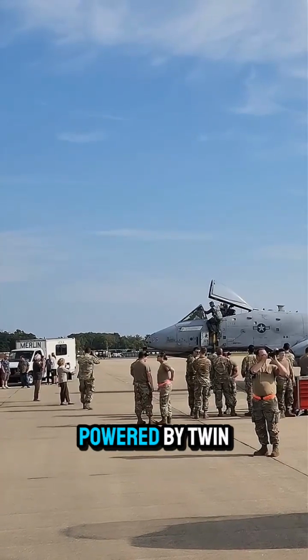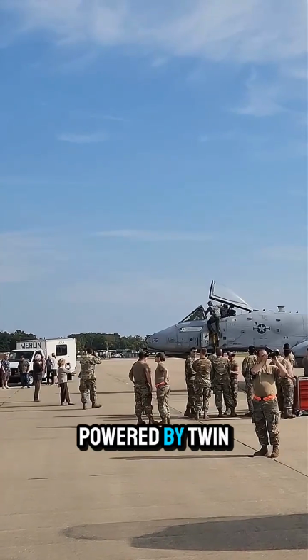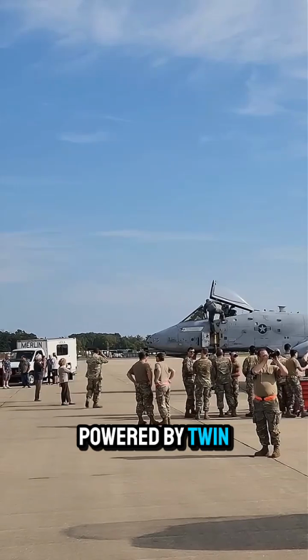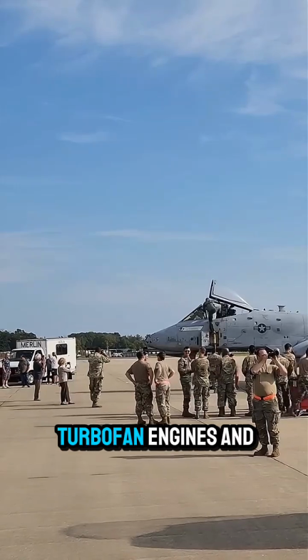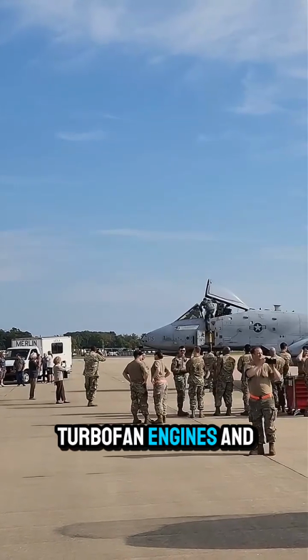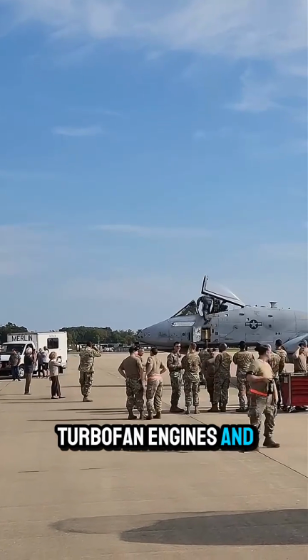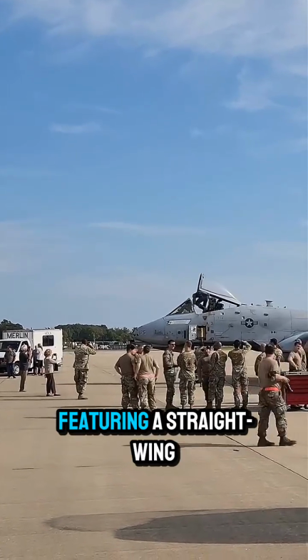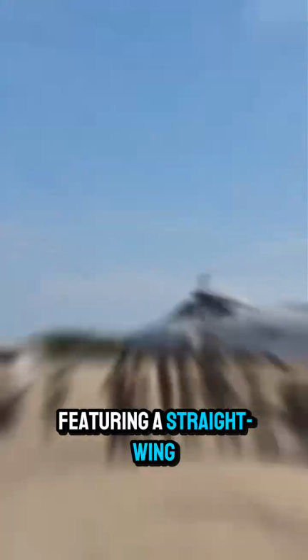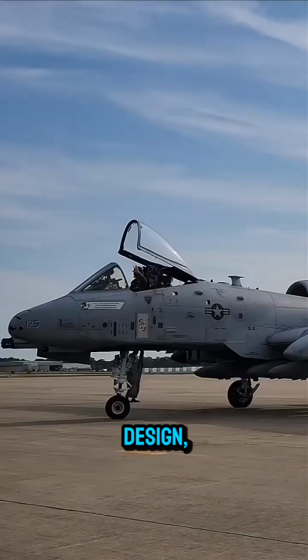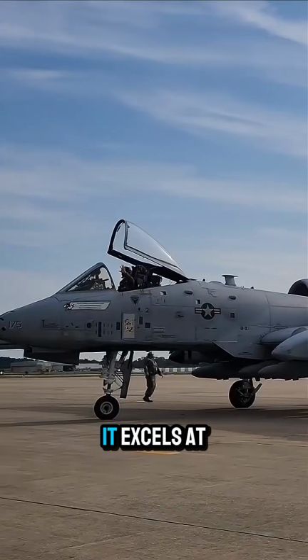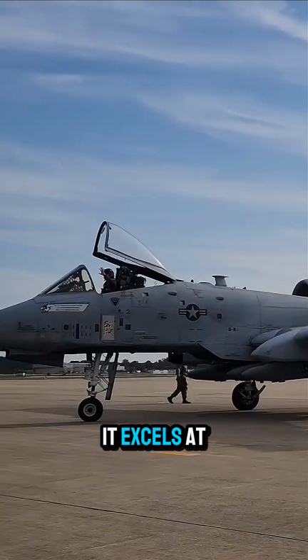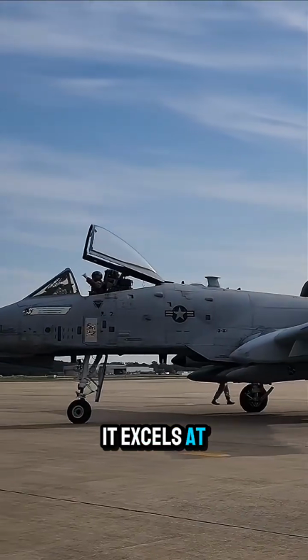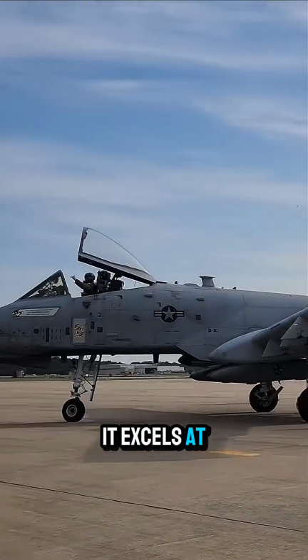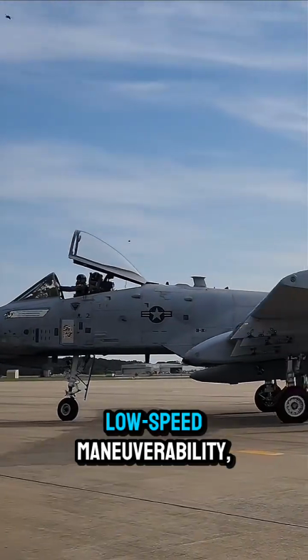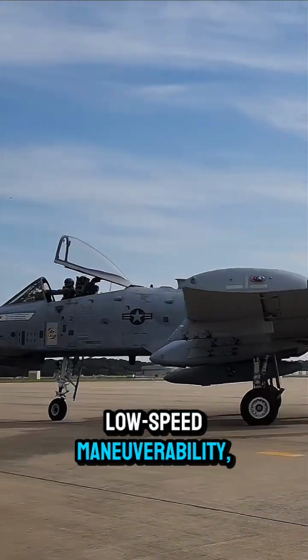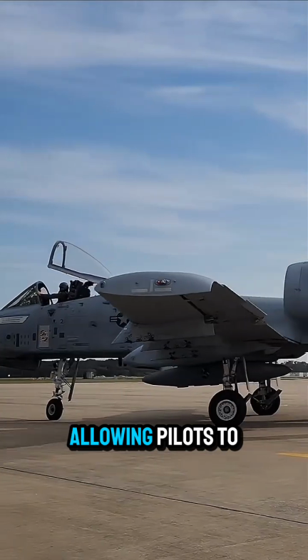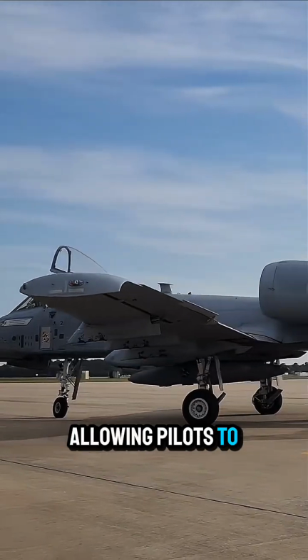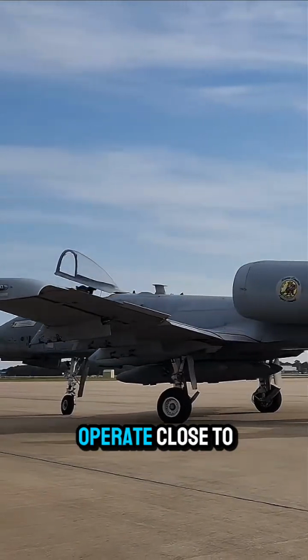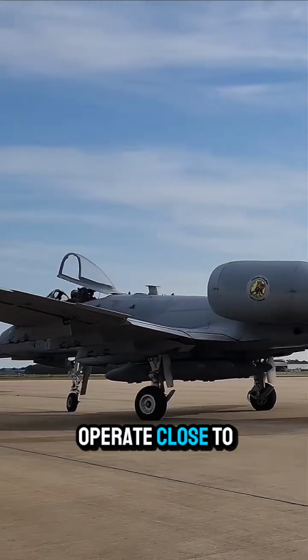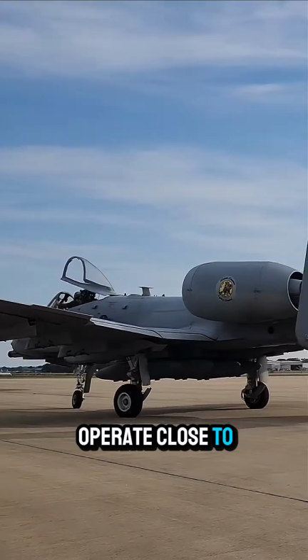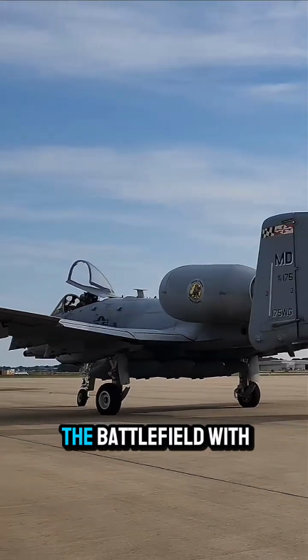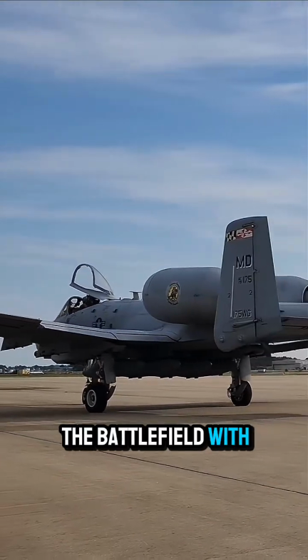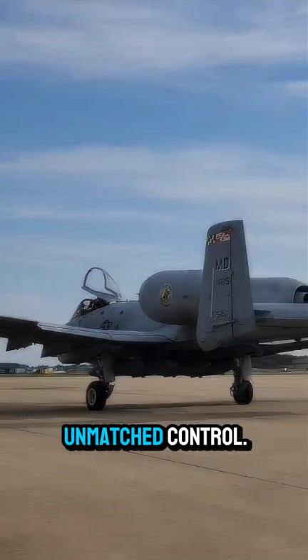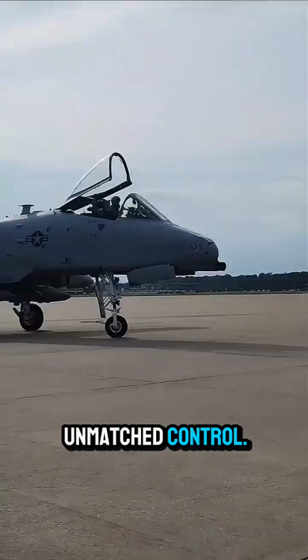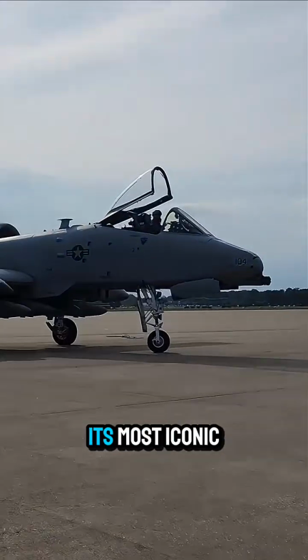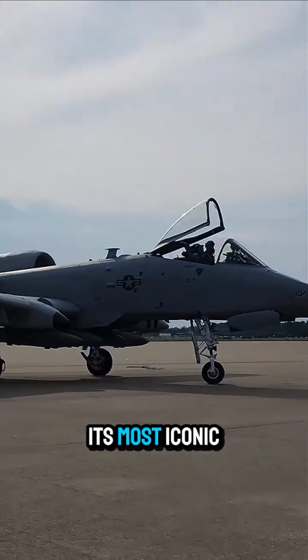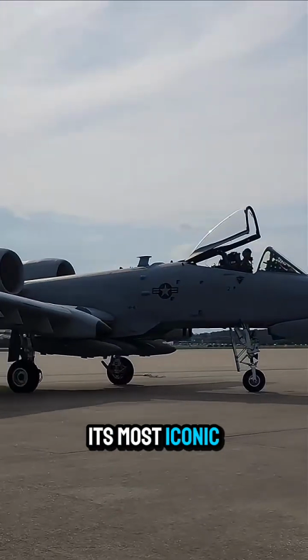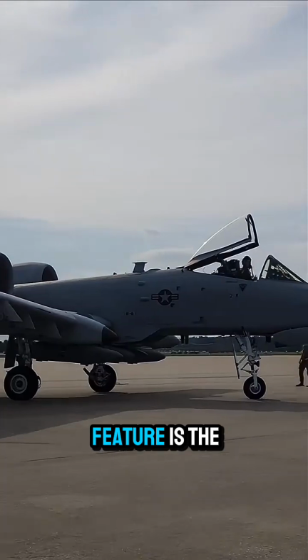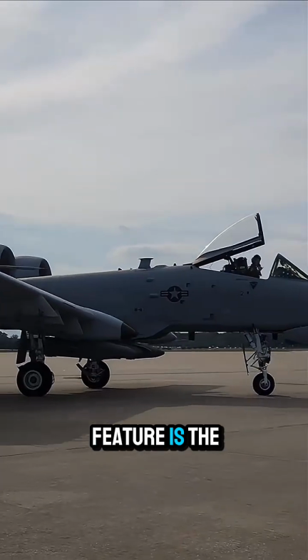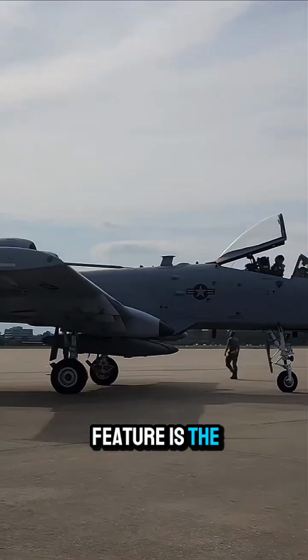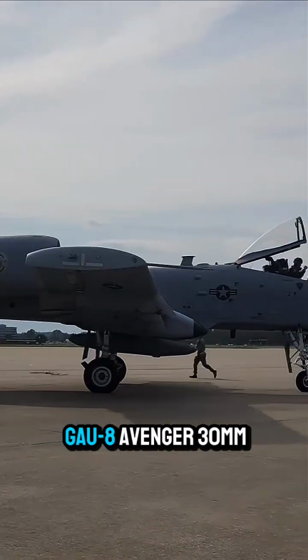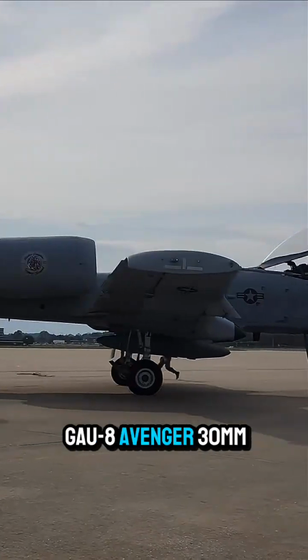Powered by twin turbofan engines and featuring a straight-wing design, it excels at low-speed maneuverability, allowing pilots to operate close to the battlefield with unmatched control. Its most iconic feature is the GAU-8 Avenger 30mm rotary cannon,